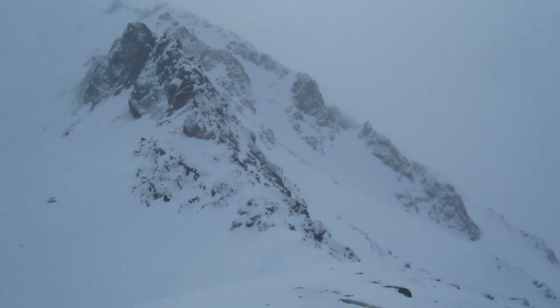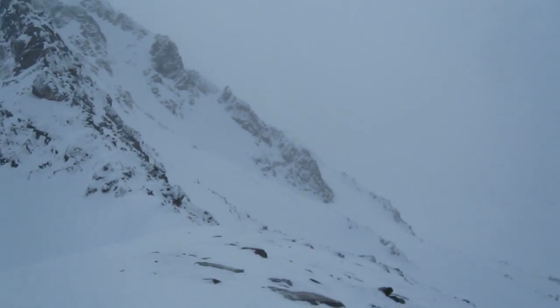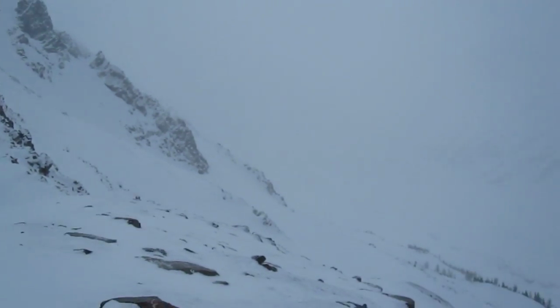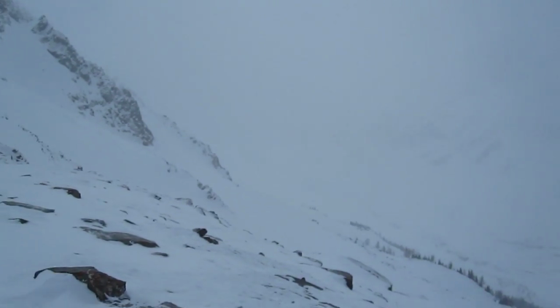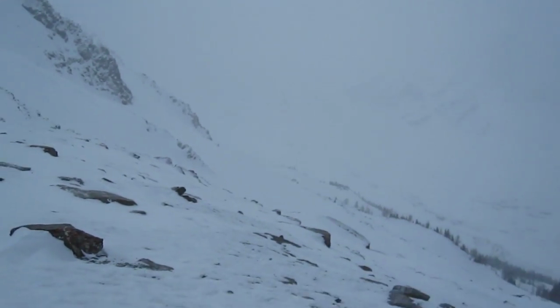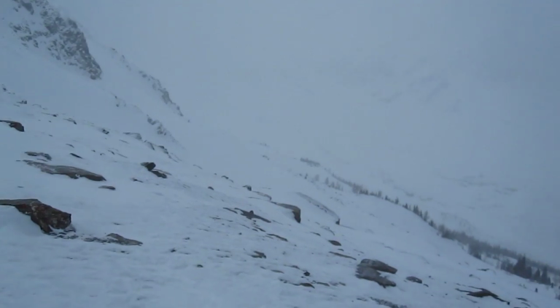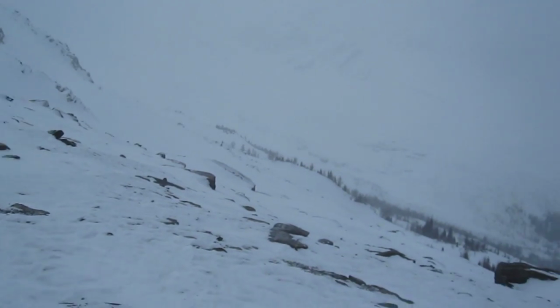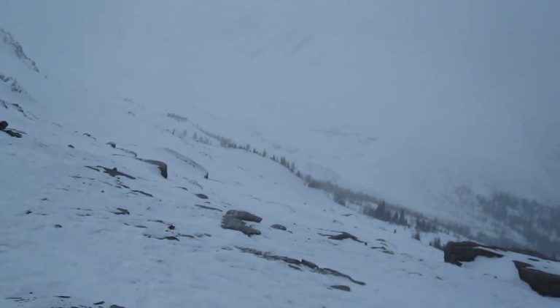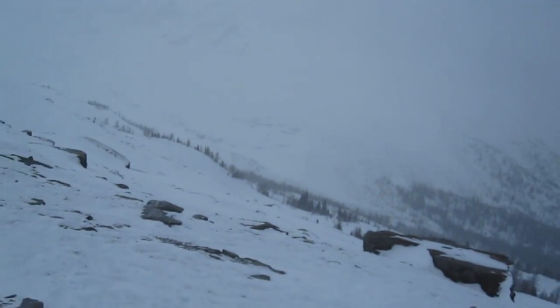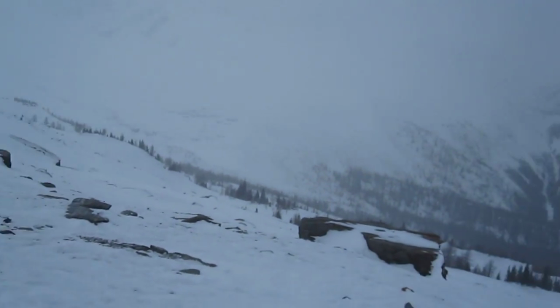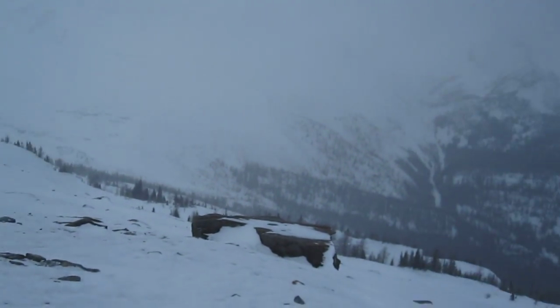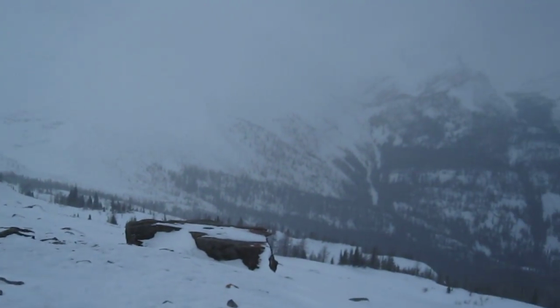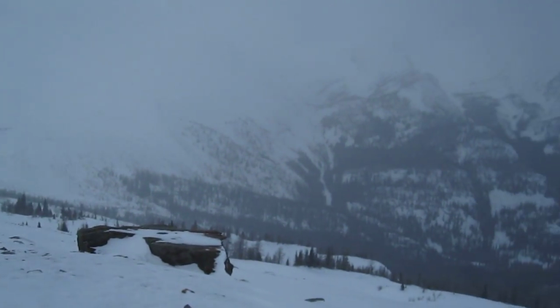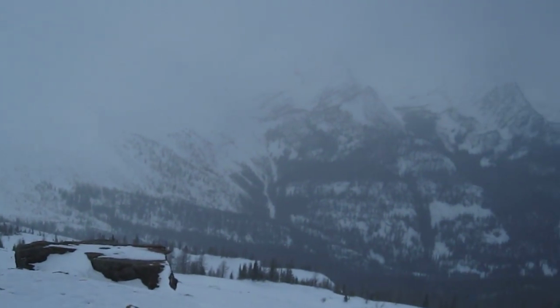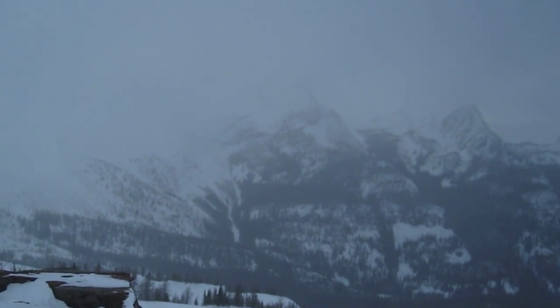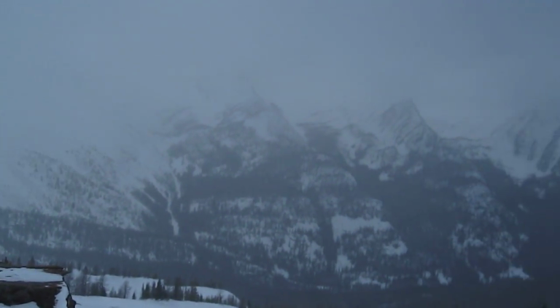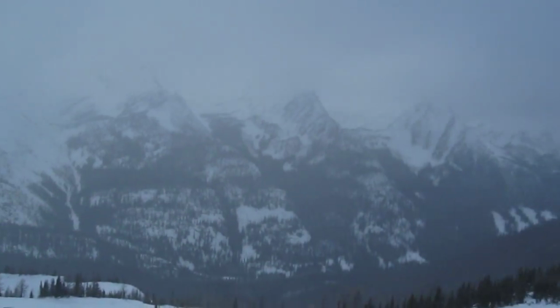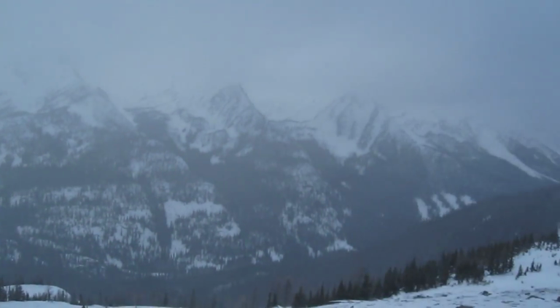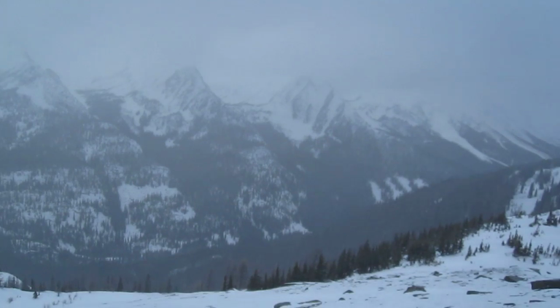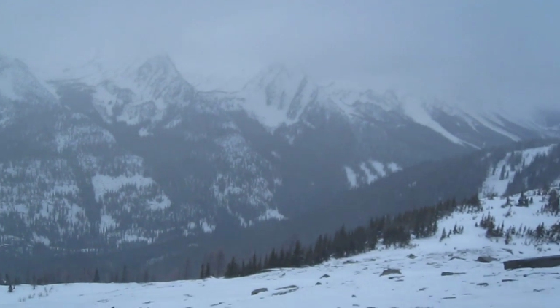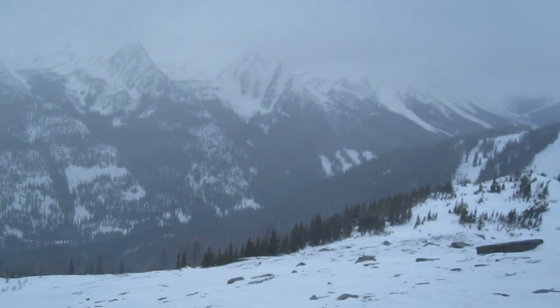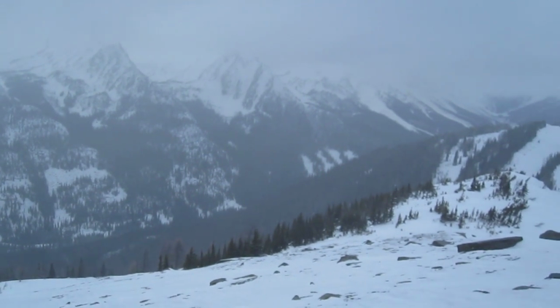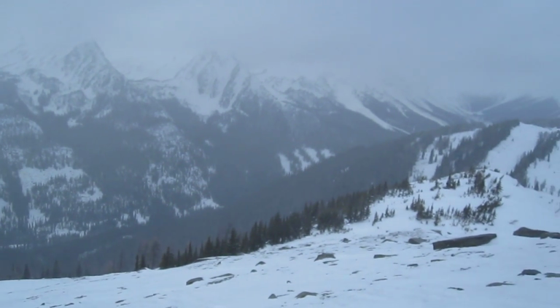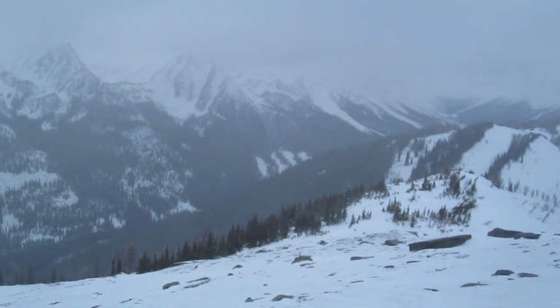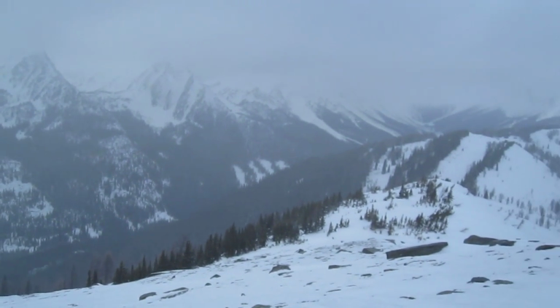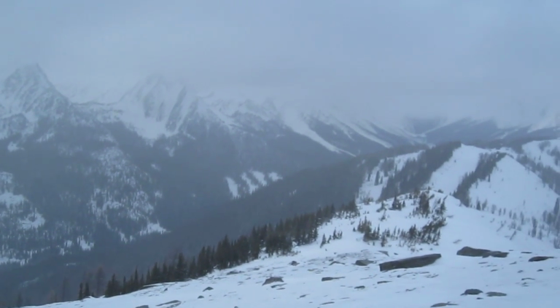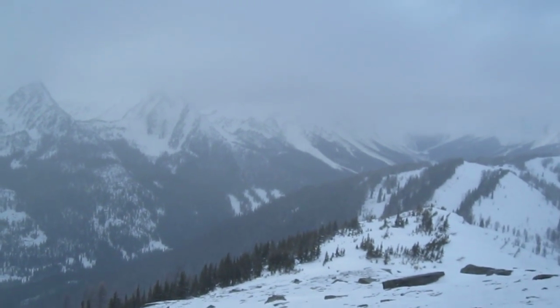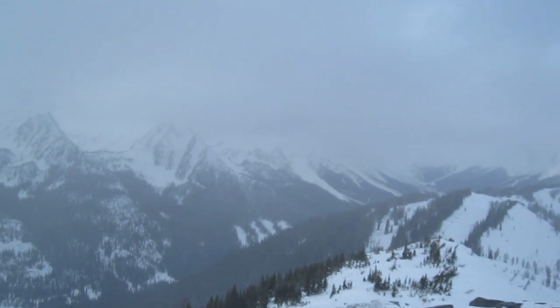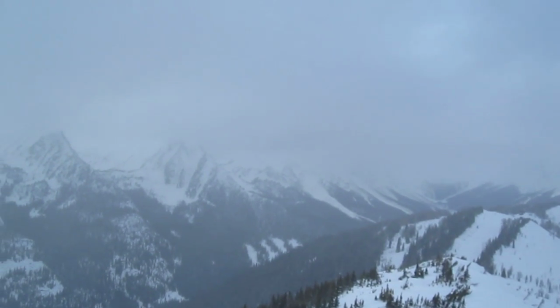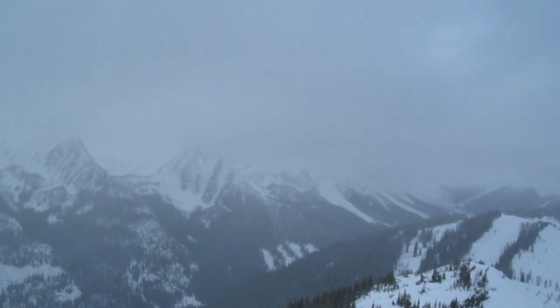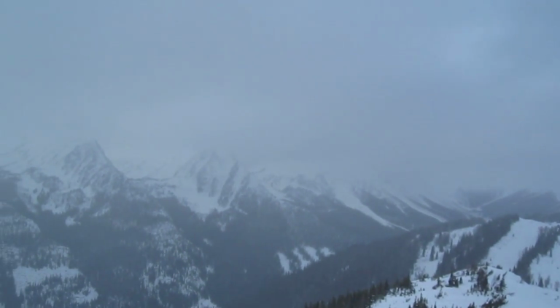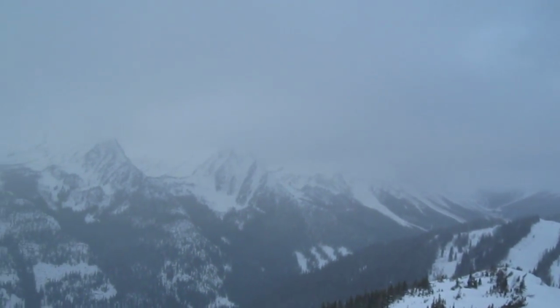The actual peak of the mountain is called Red Top and it's in the haze — you can't really see it. This run right in front of us is called [inaudible]. This is the run of the season; we'll ski wall to wall on all those rocks.